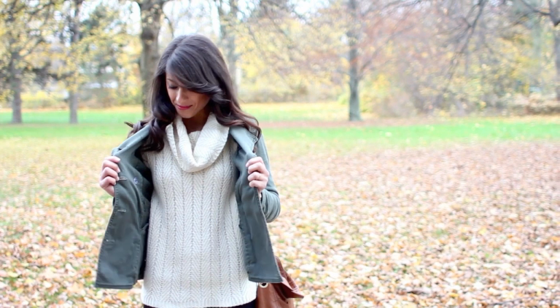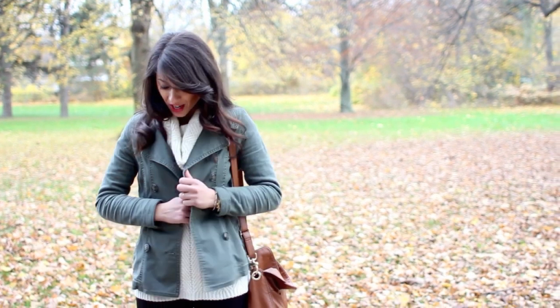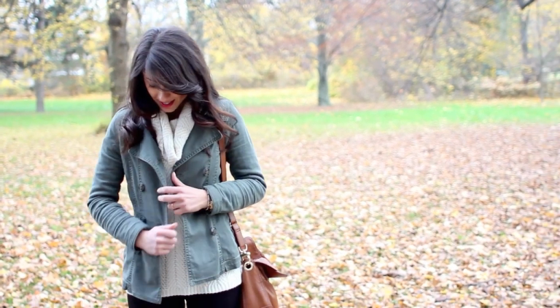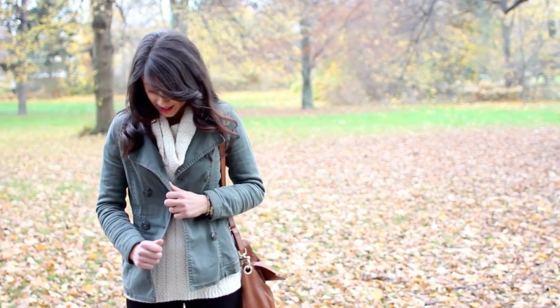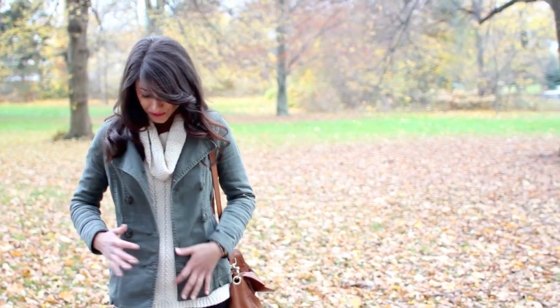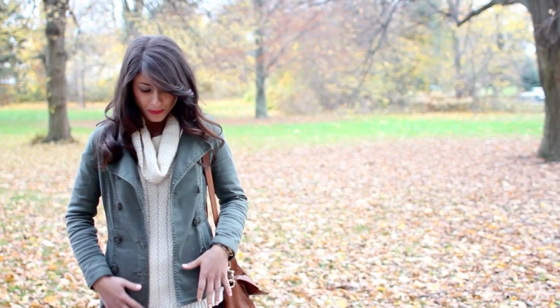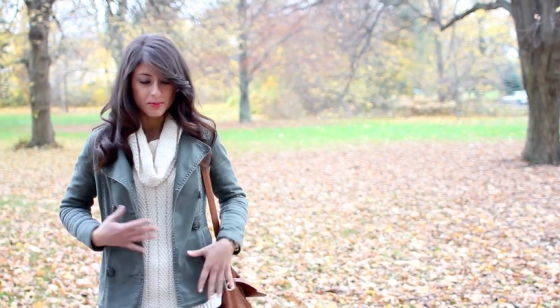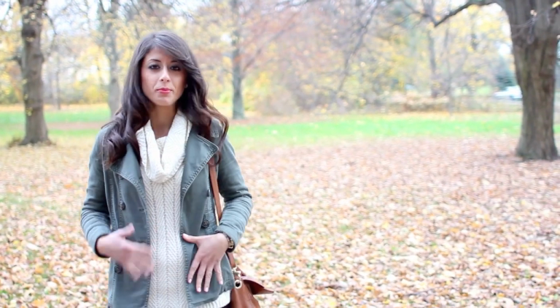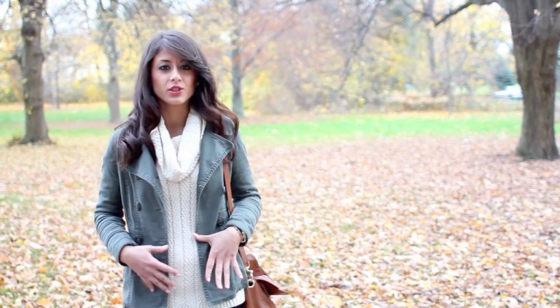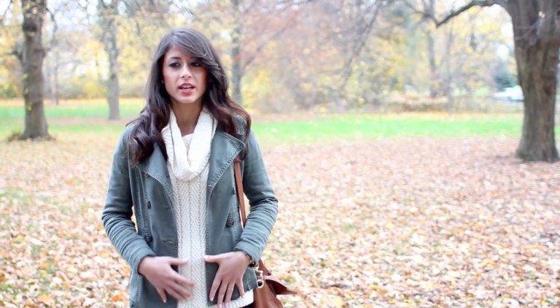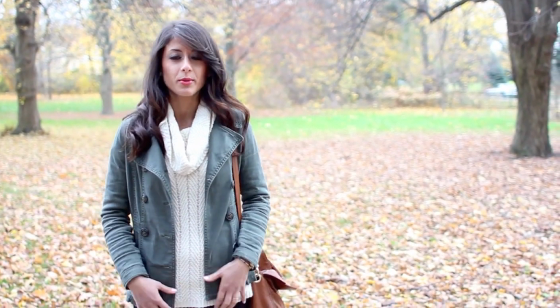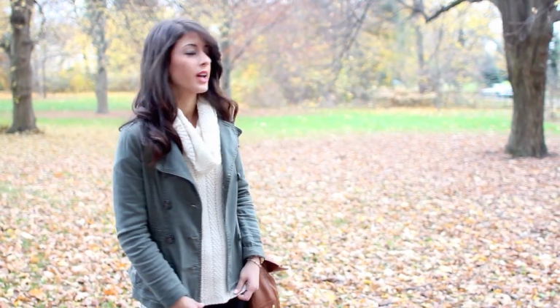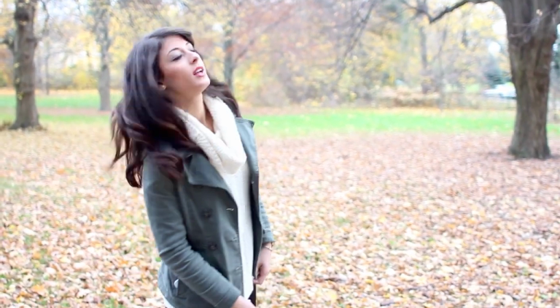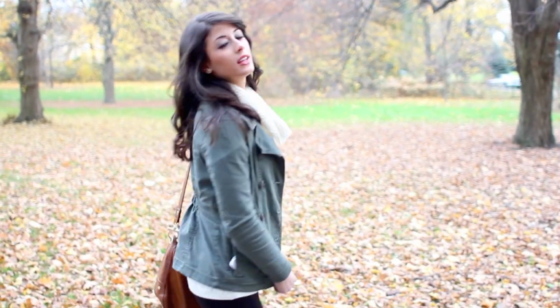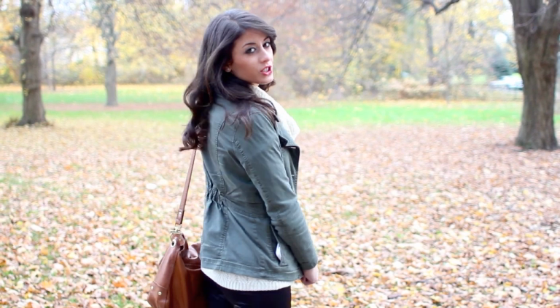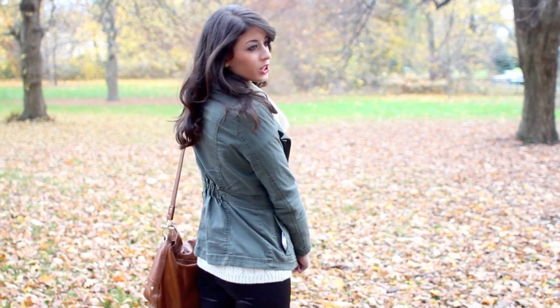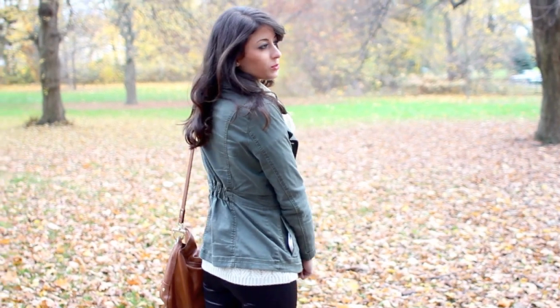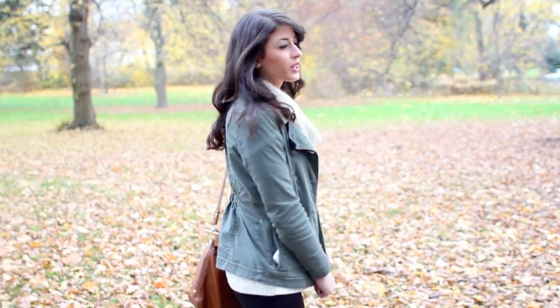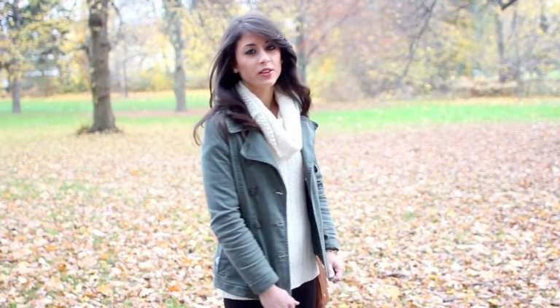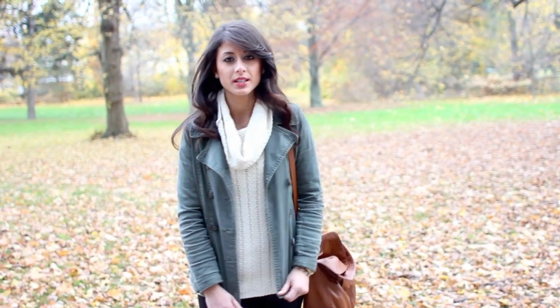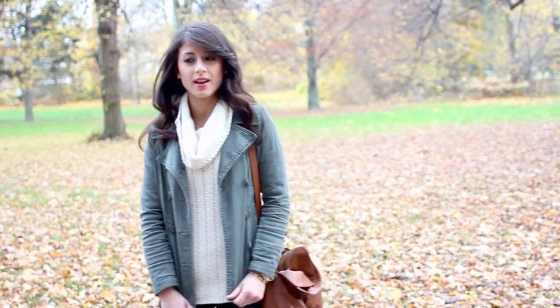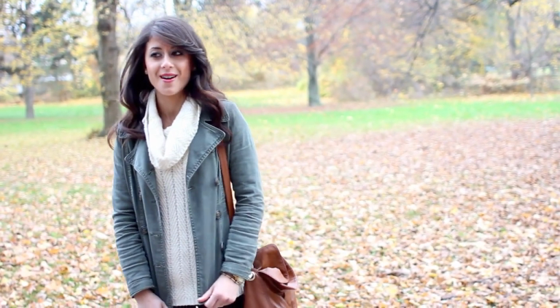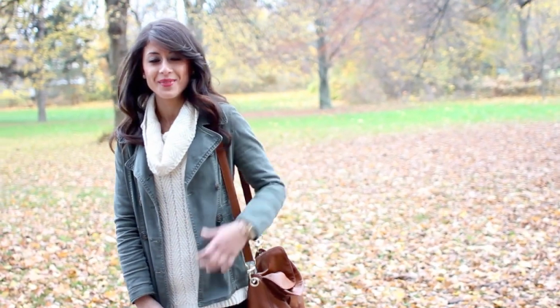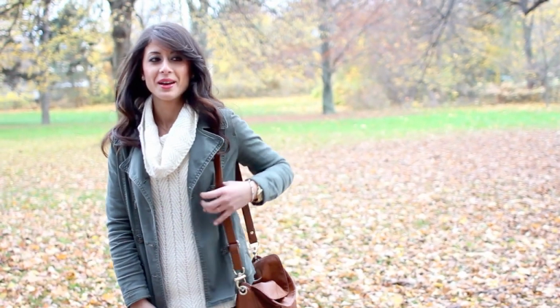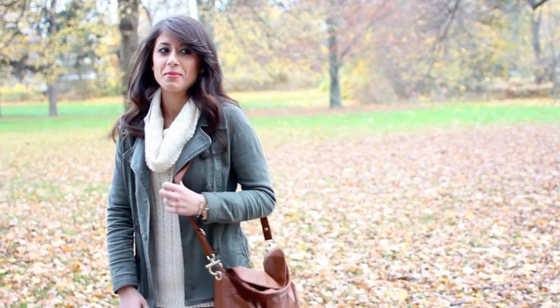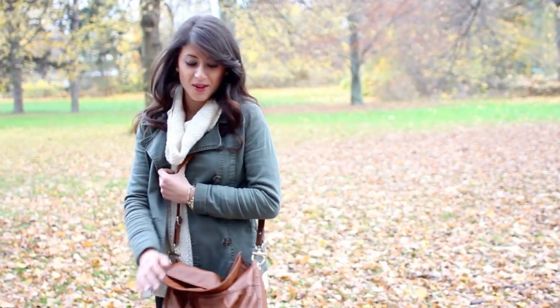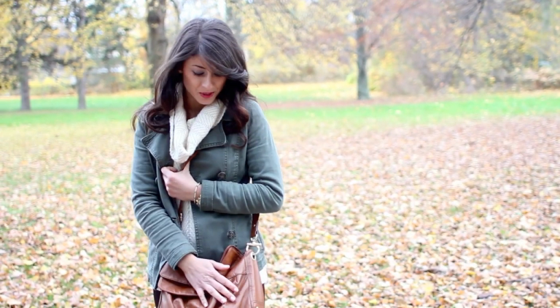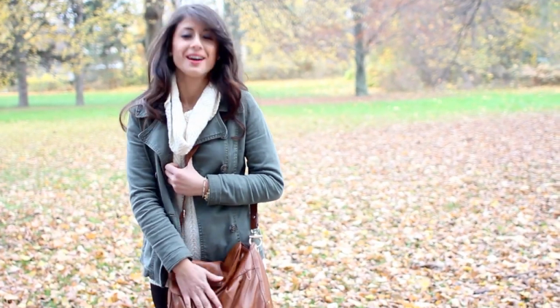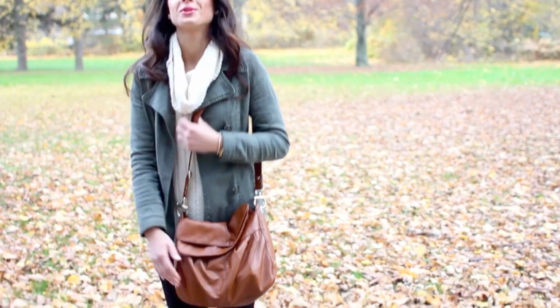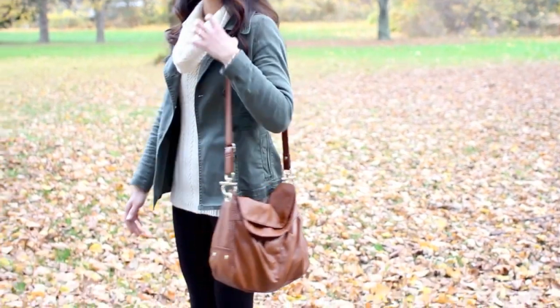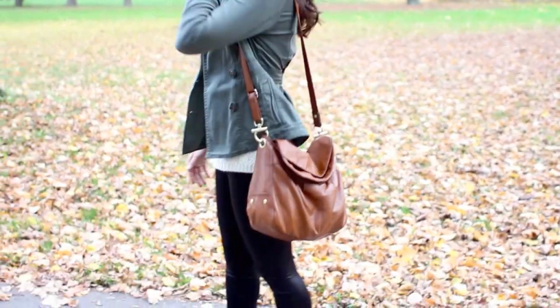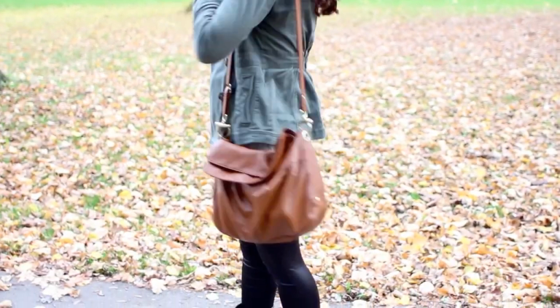My jacket is this sort of military jacket from H&M. It's just really cute, a perfect layering piece. This bag I've worn so many times — you guys know it's from H&M.